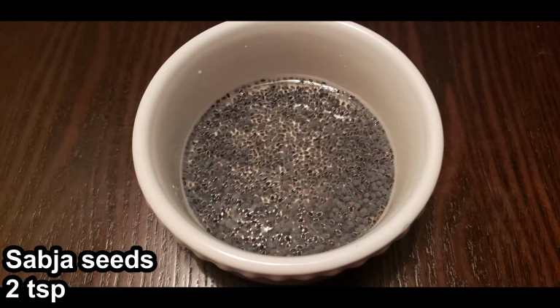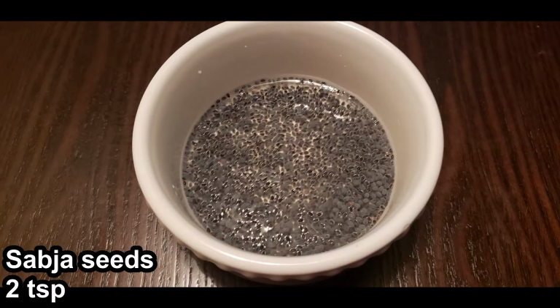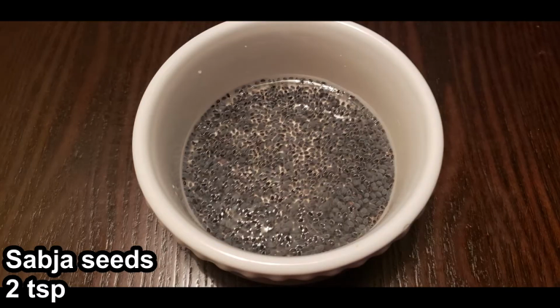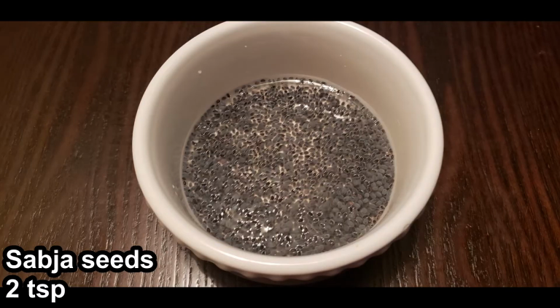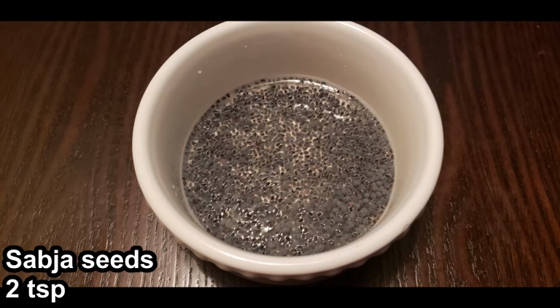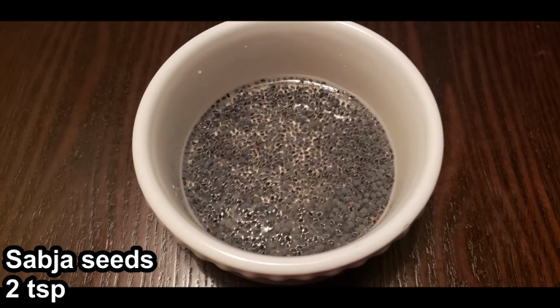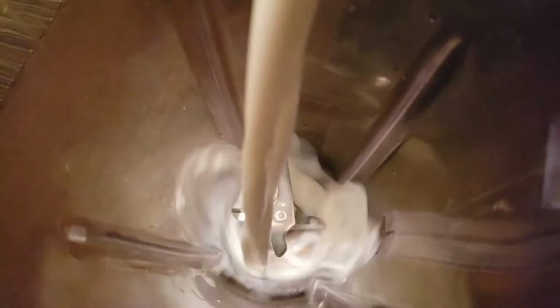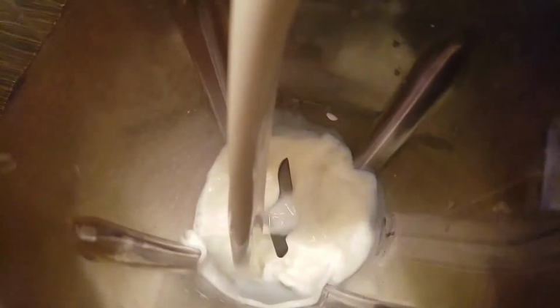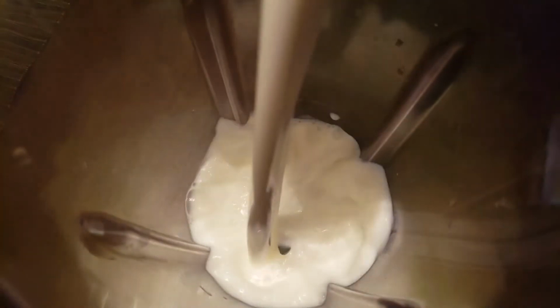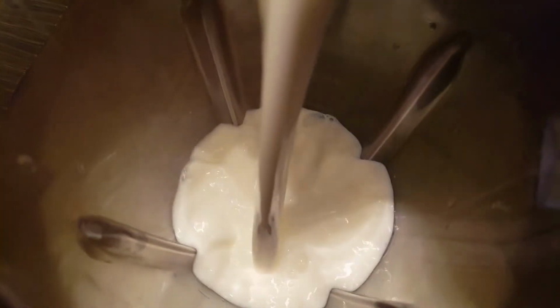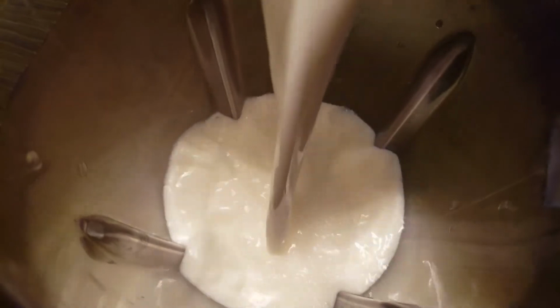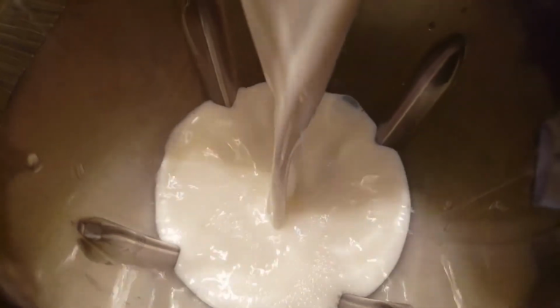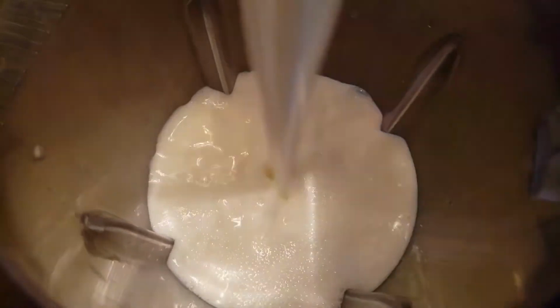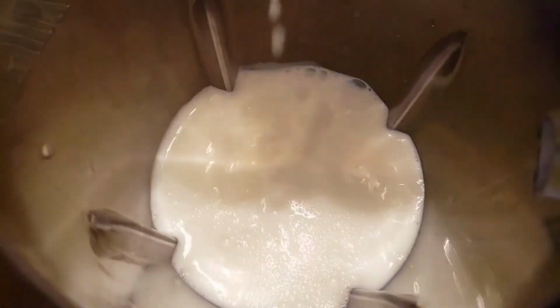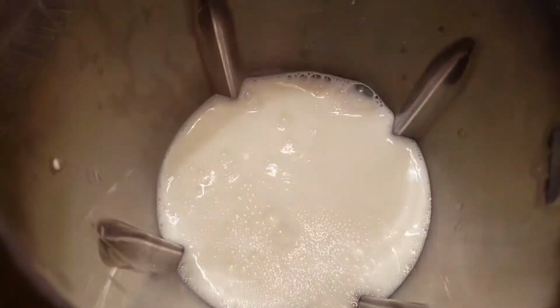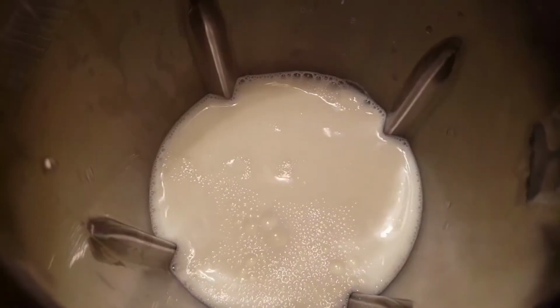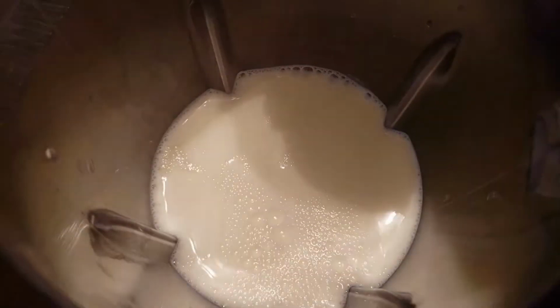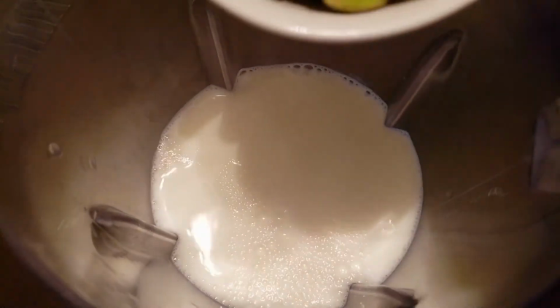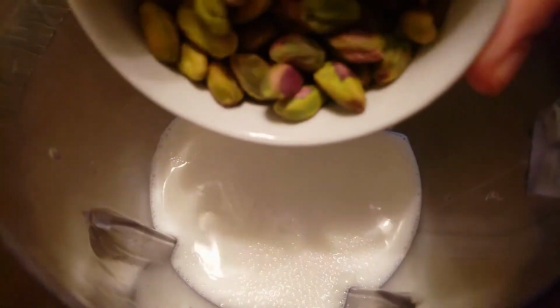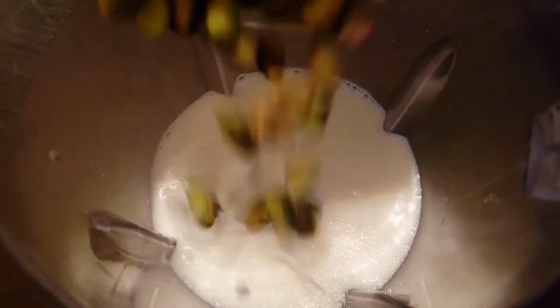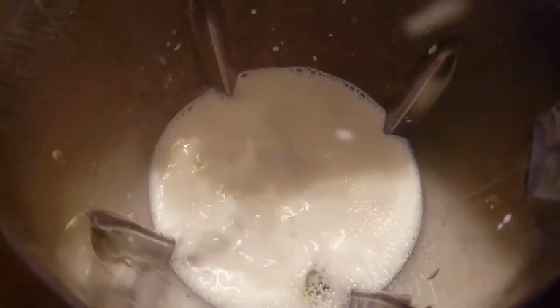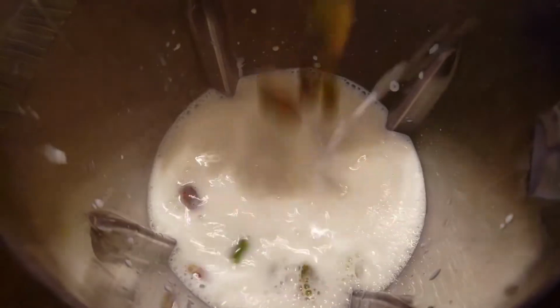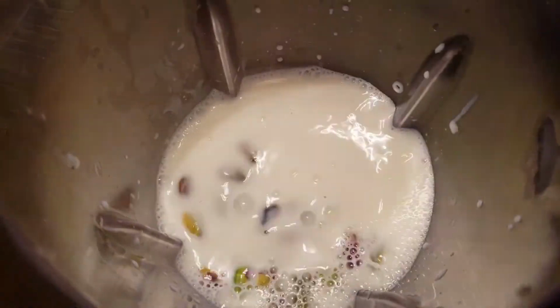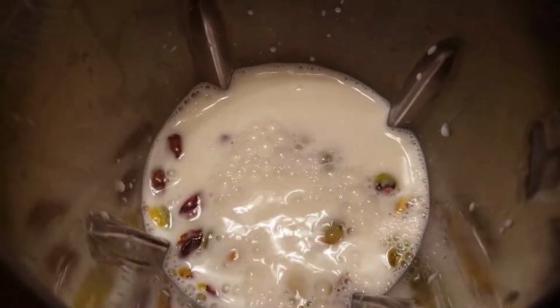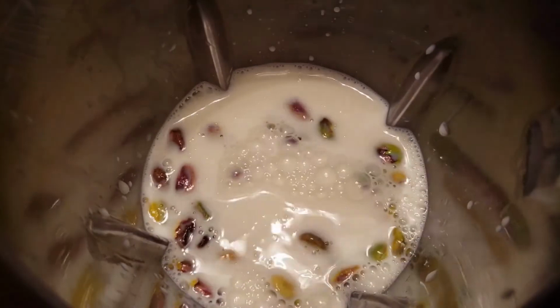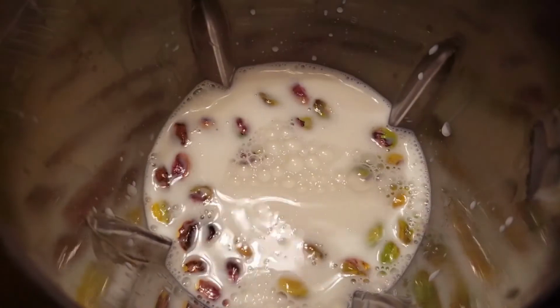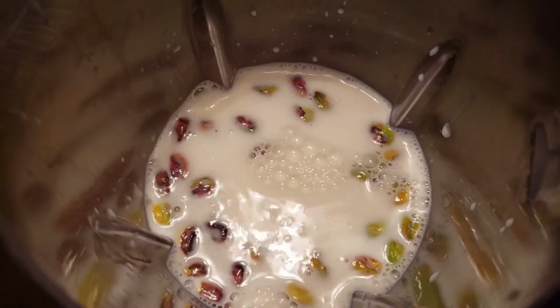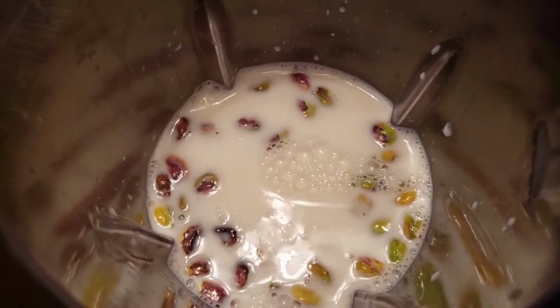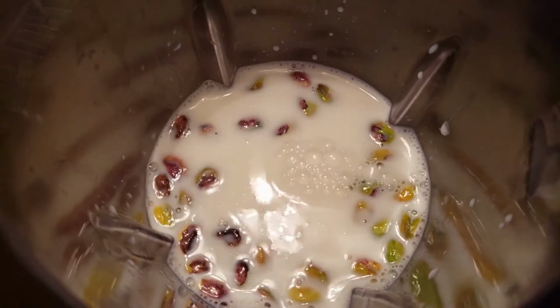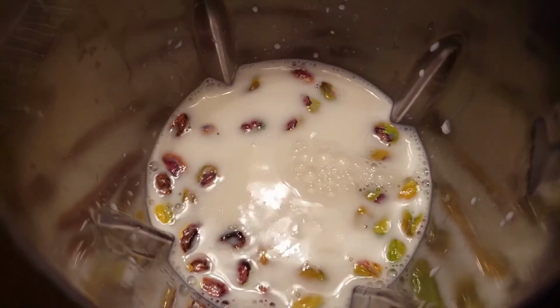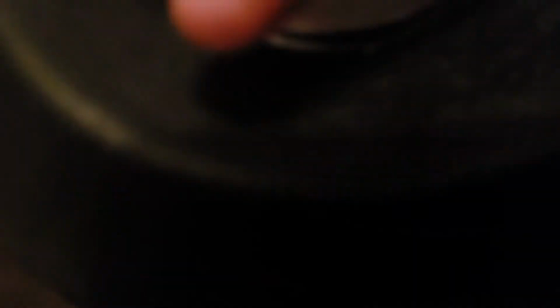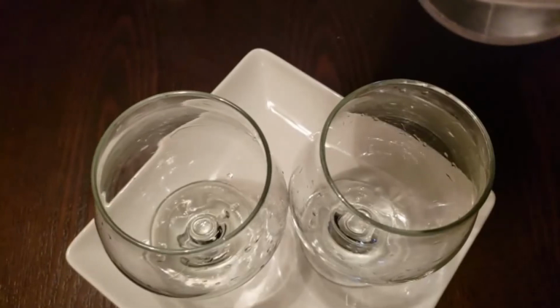Two teaspoons of sabja seeds. First, into a juicer add cold milk, then pistachio, and then sugar. I added three tablespoons of sugar but you could add sugar as needed. After blending them very well, pour it into the glass.